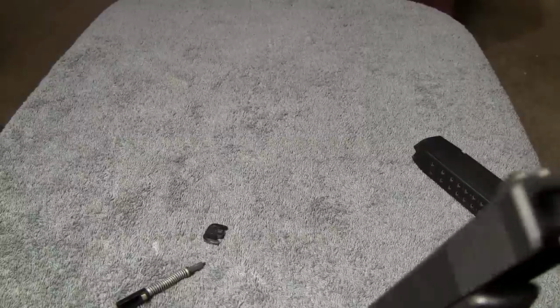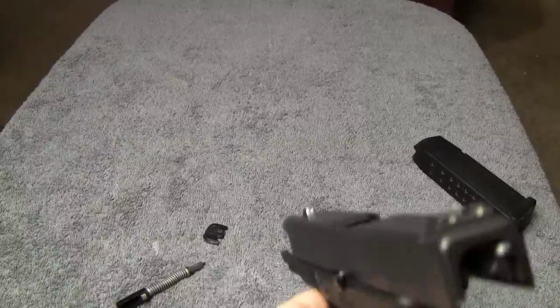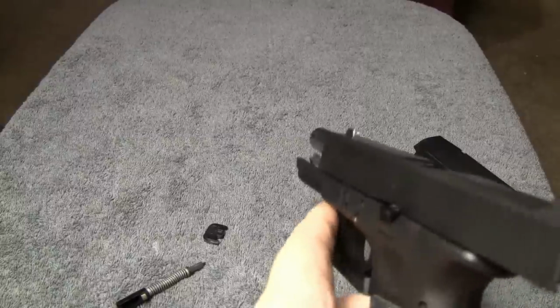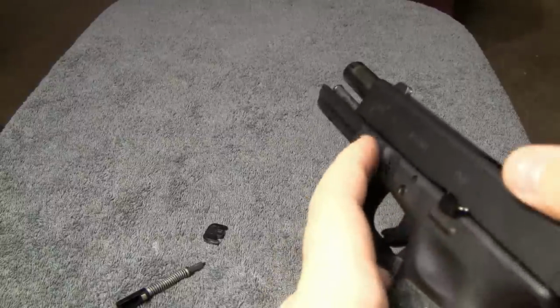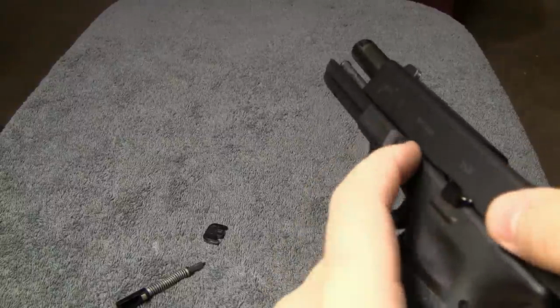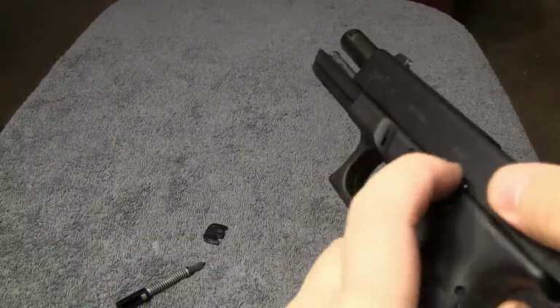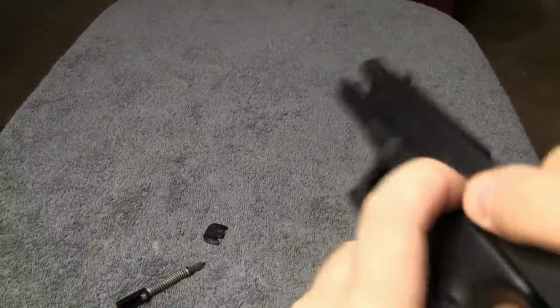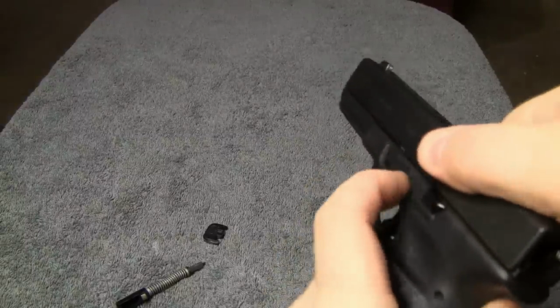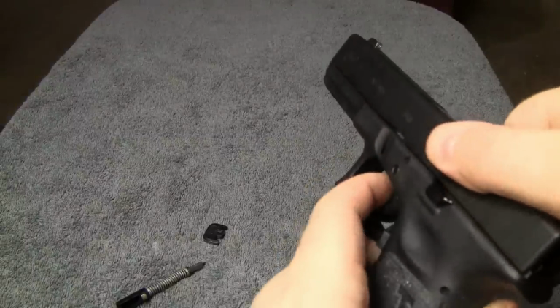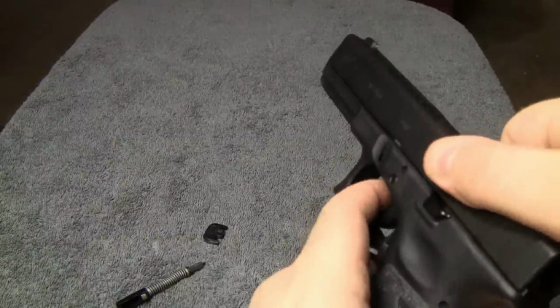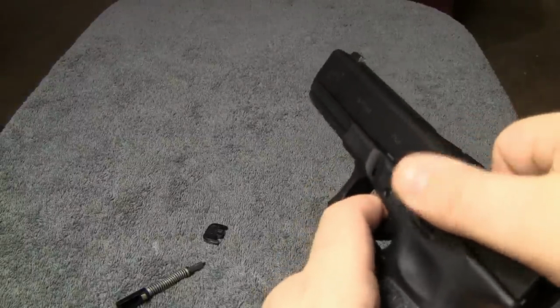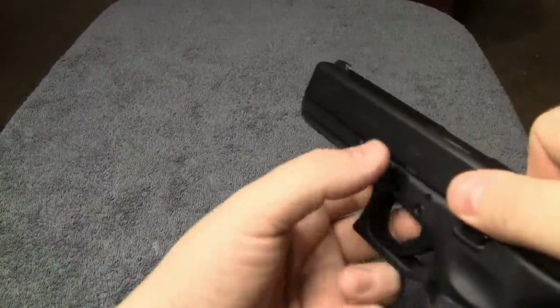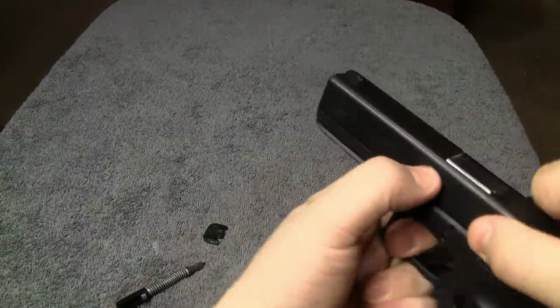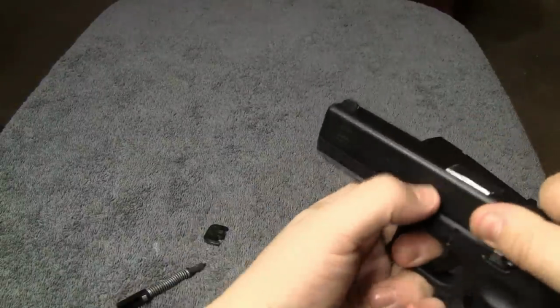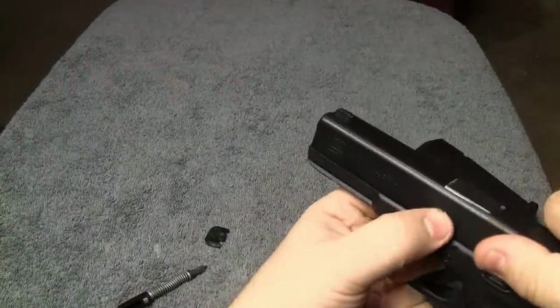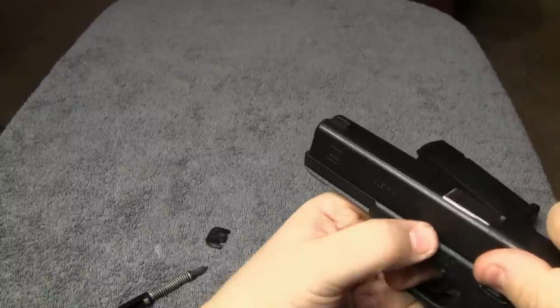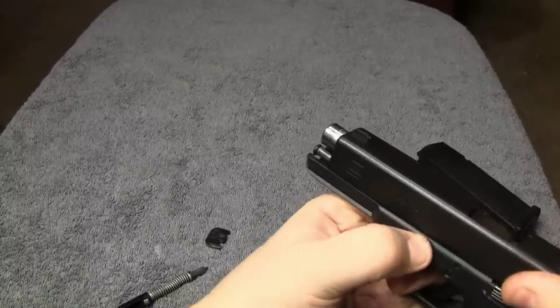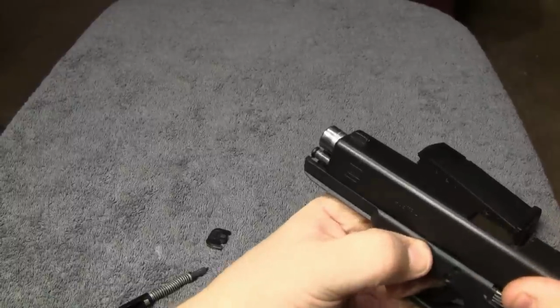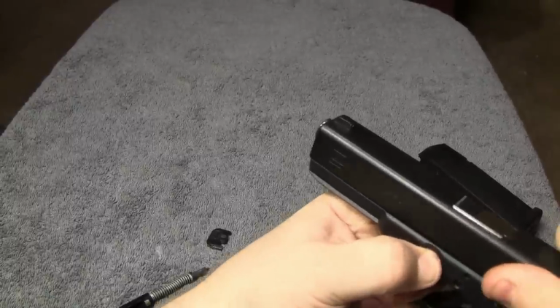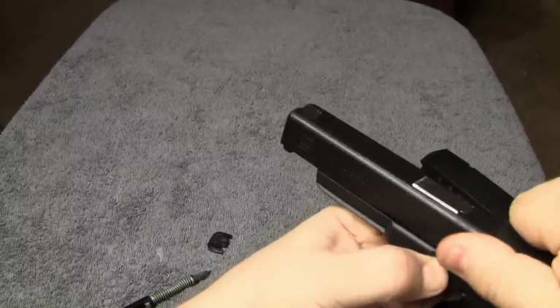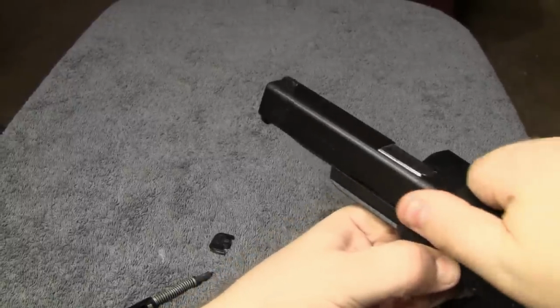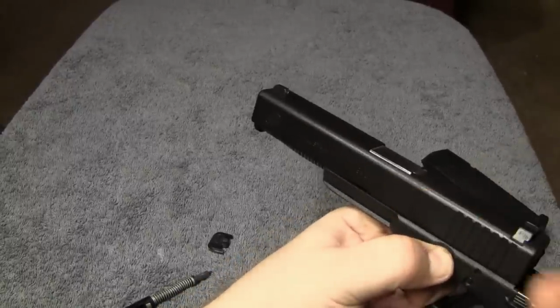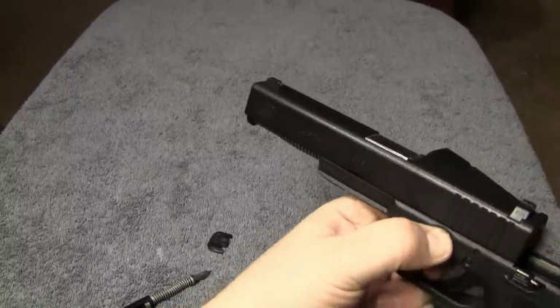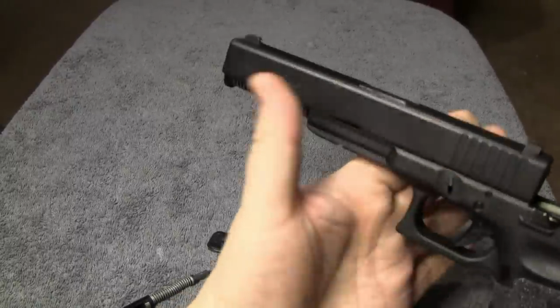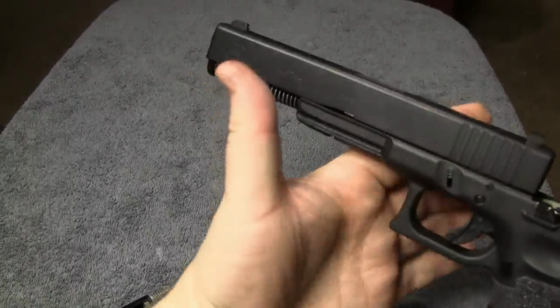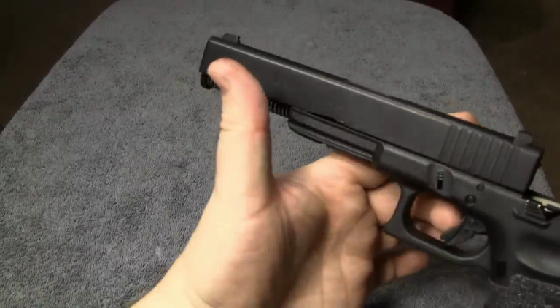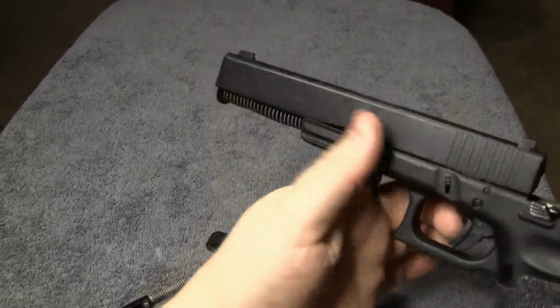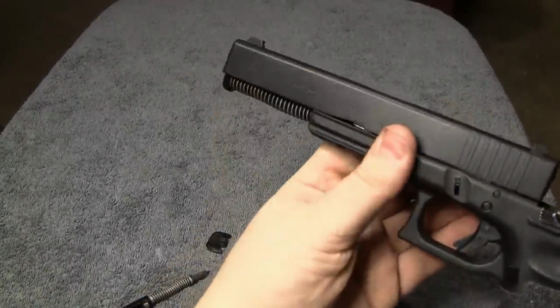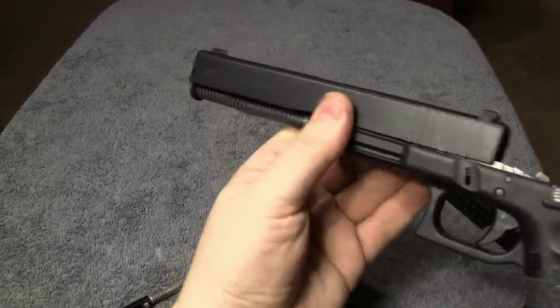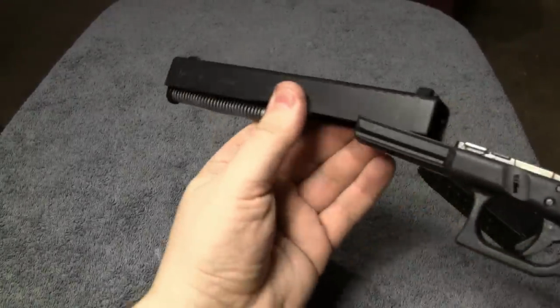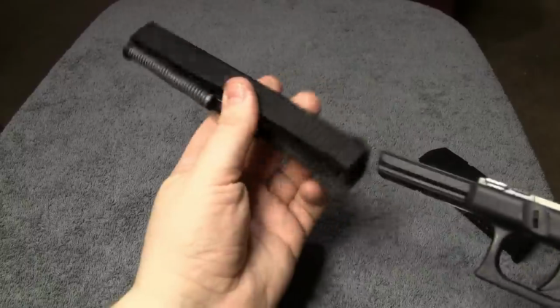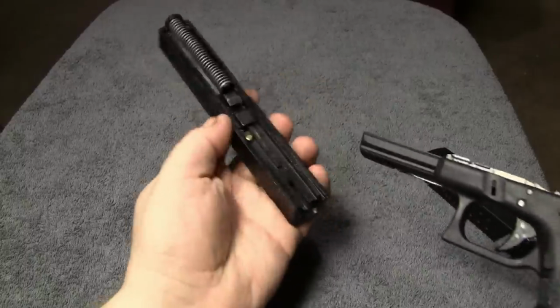Now you just go ahead and let your slide go forward. Pull down on your tabs, and as you can see, the trigger is still forward but the slide came right off.